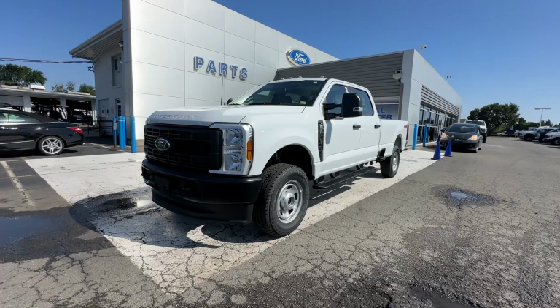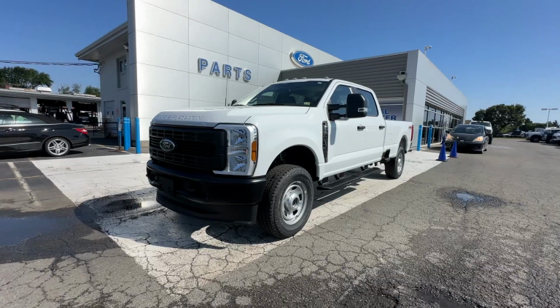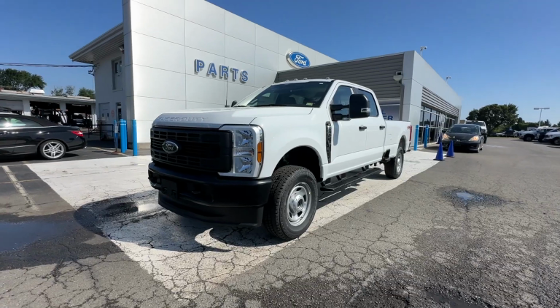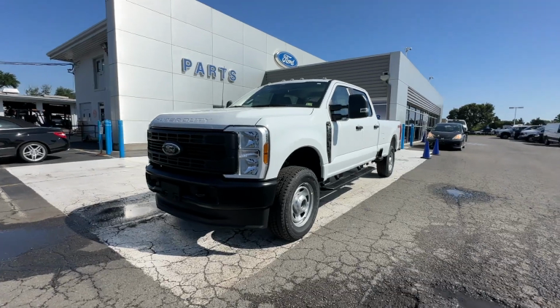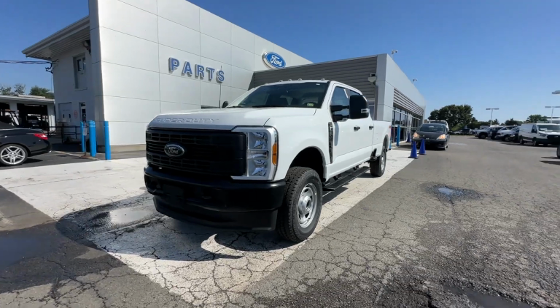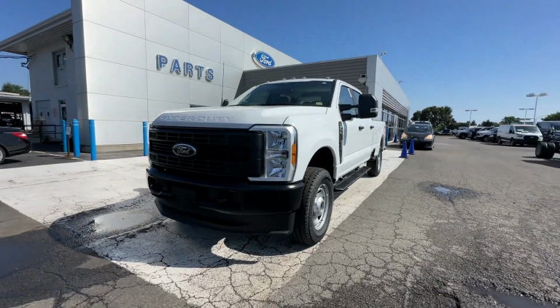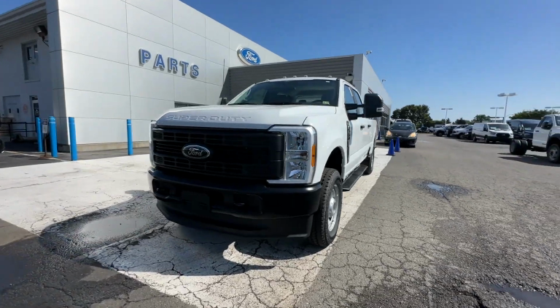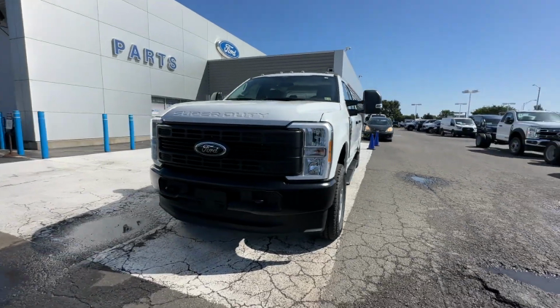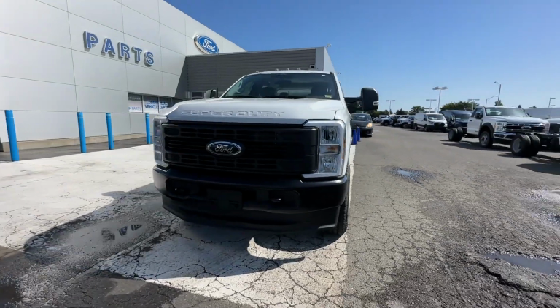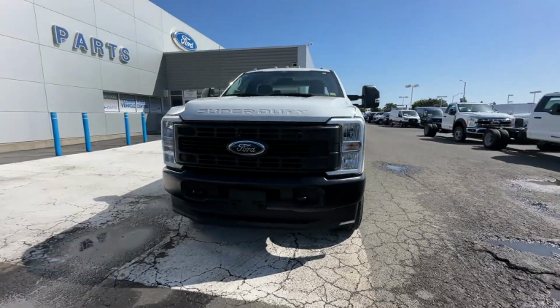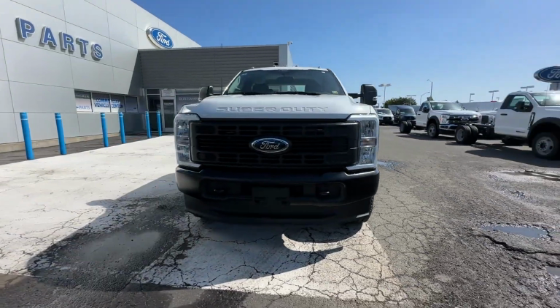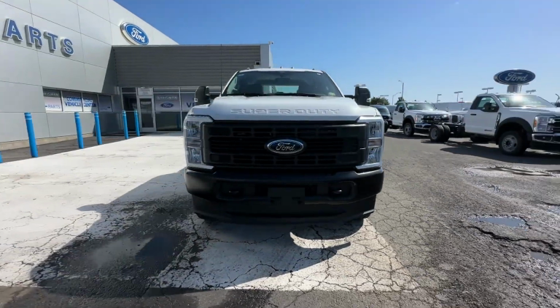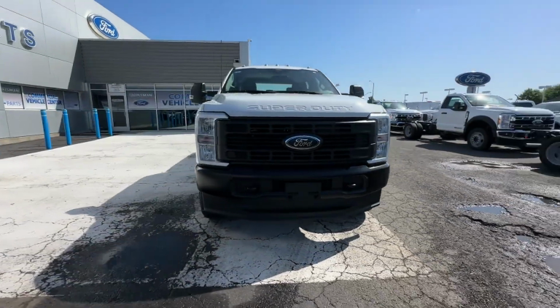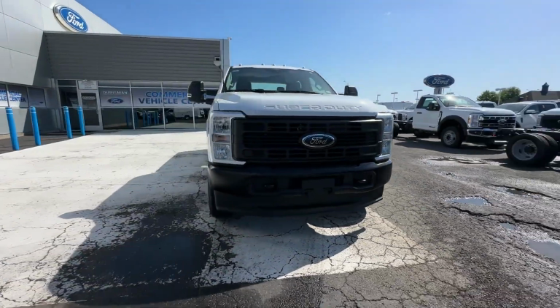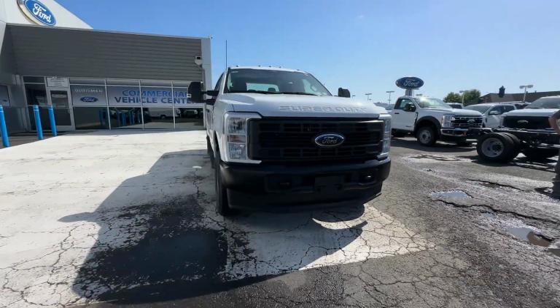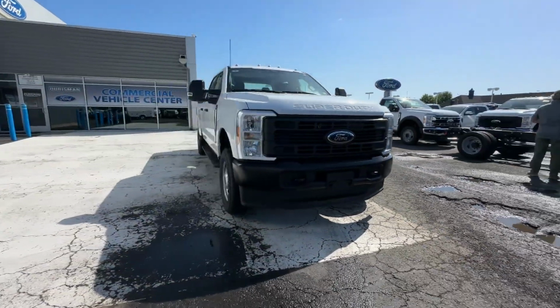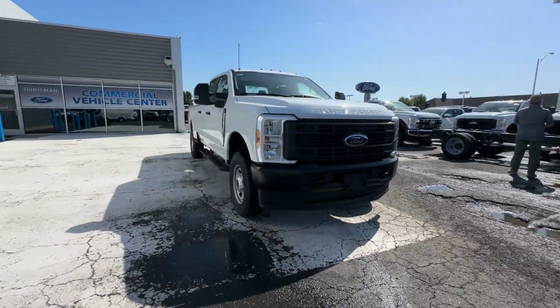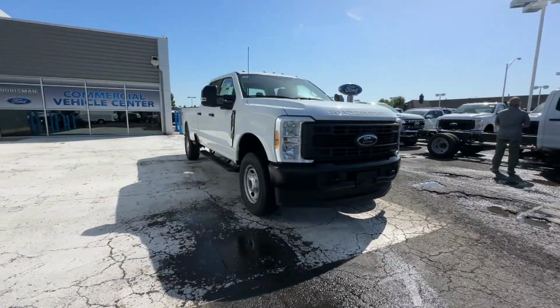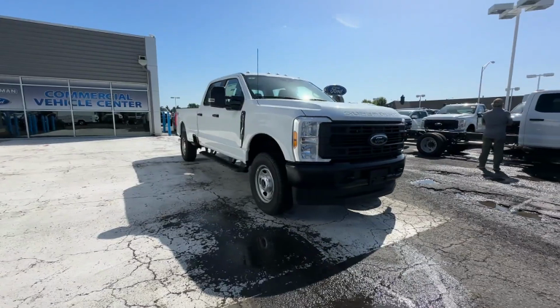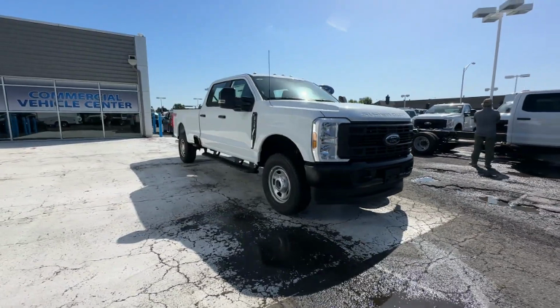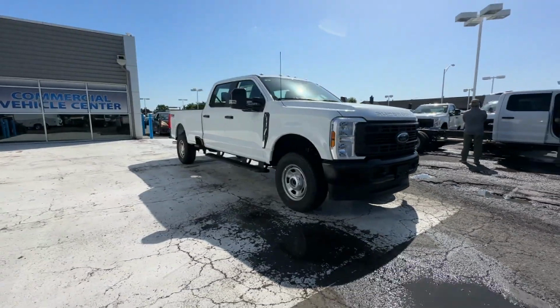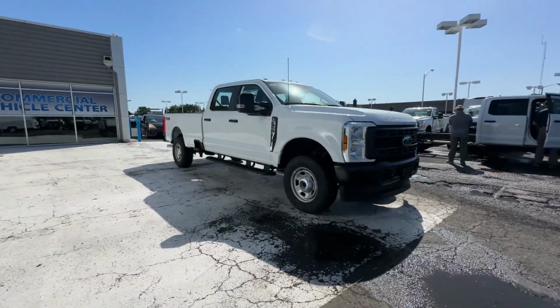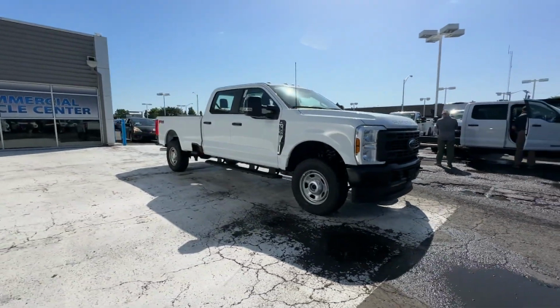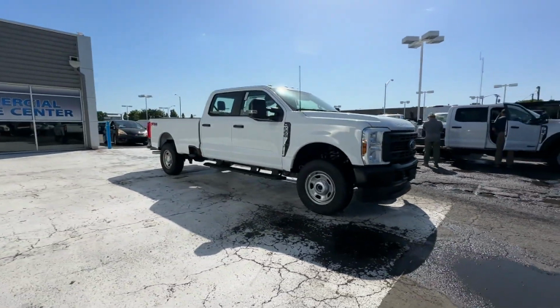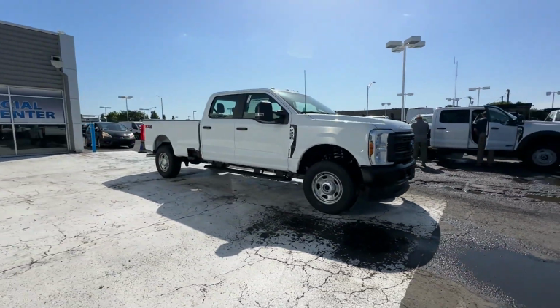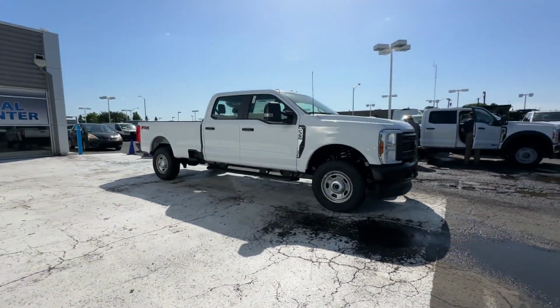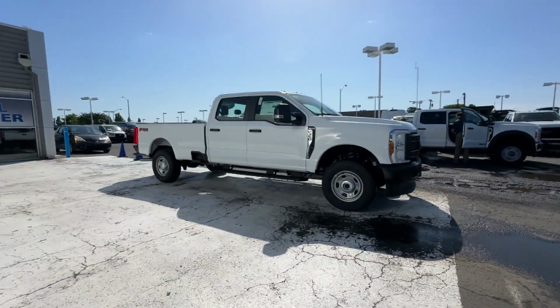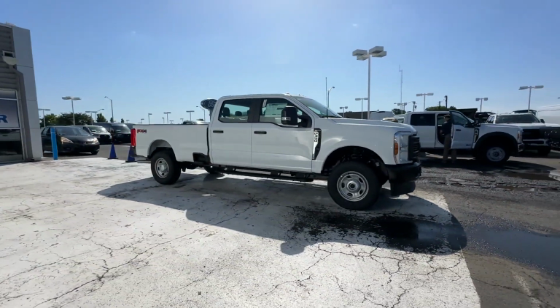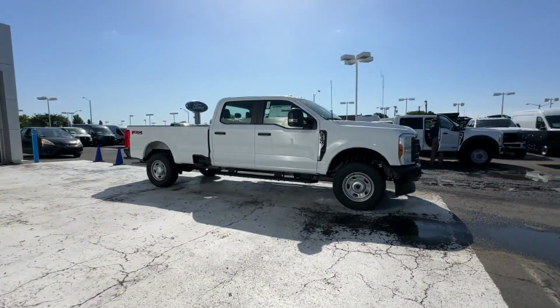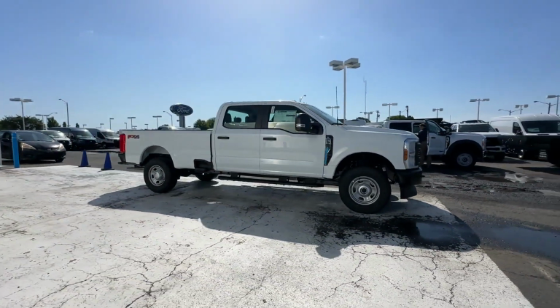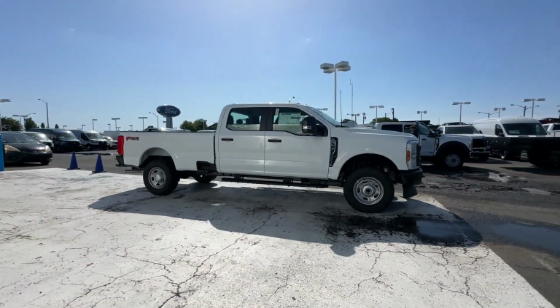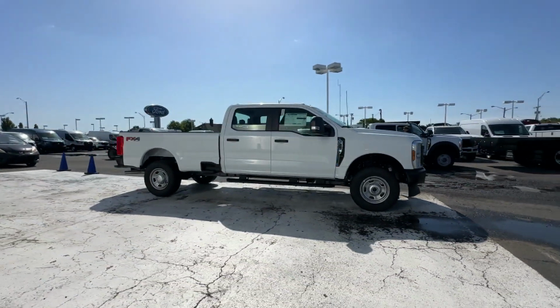2024 Ford Super Duty F-350 SRW. This pickup truck offers two full rows of seating for premium comfort.